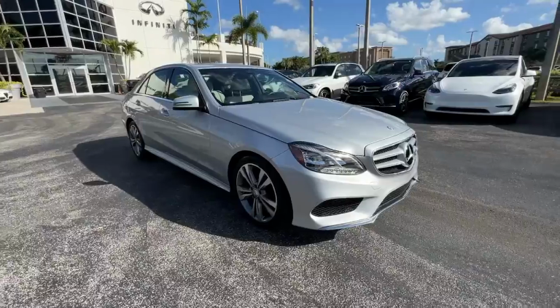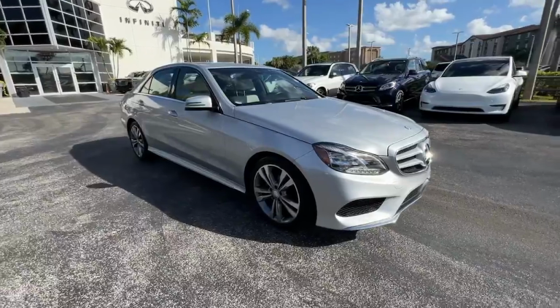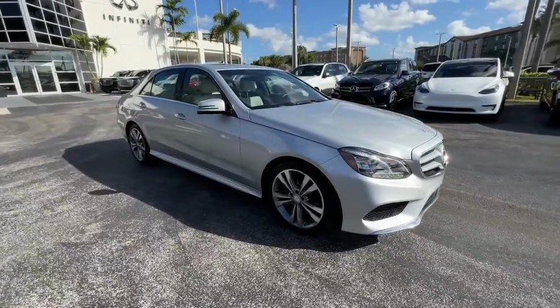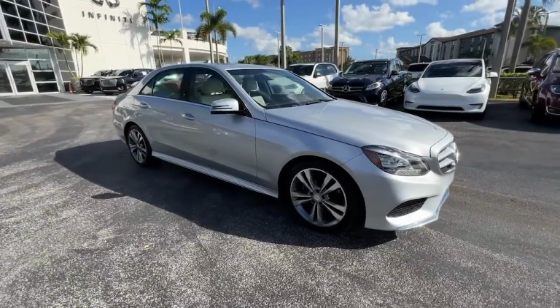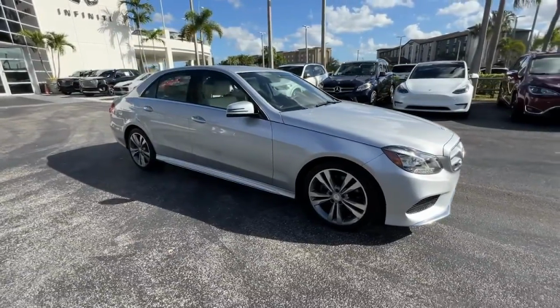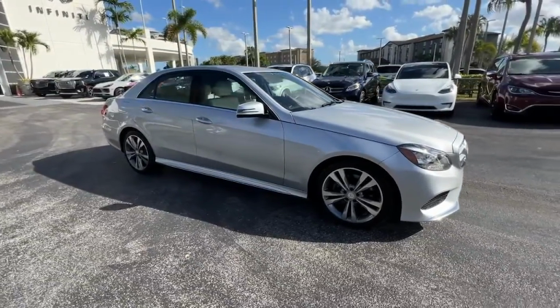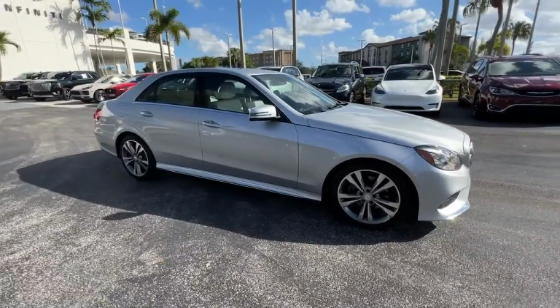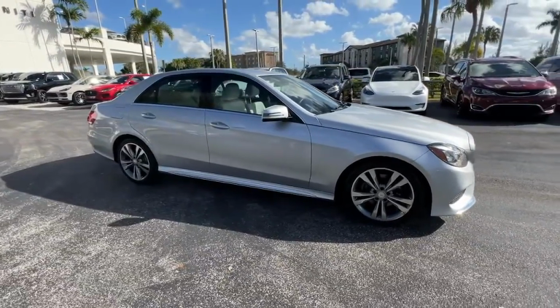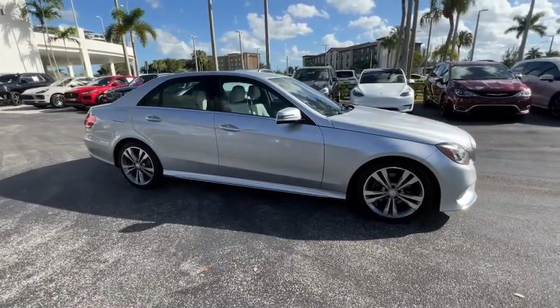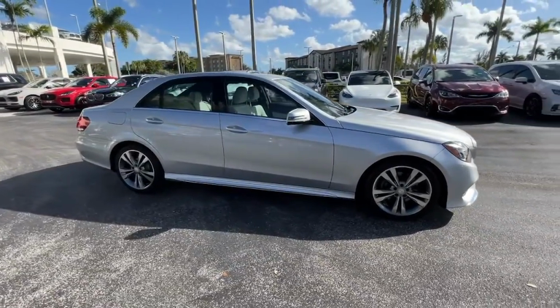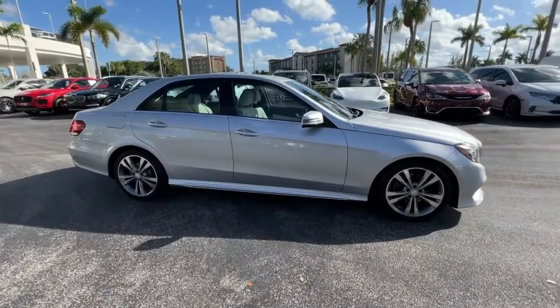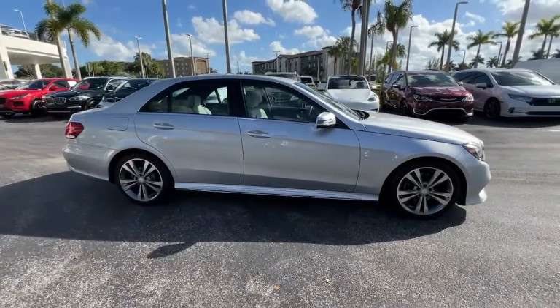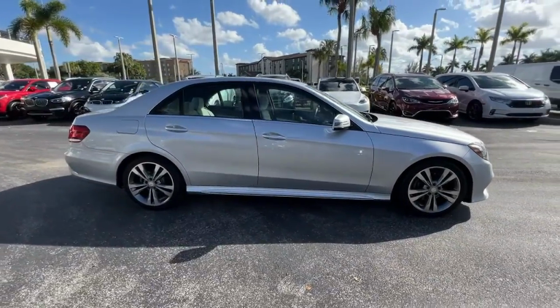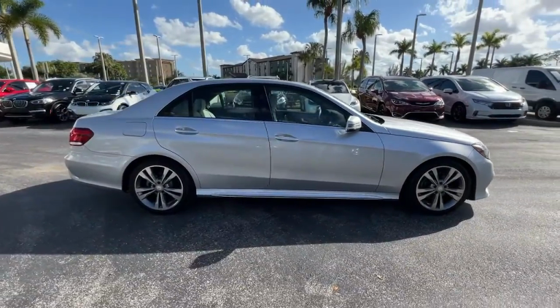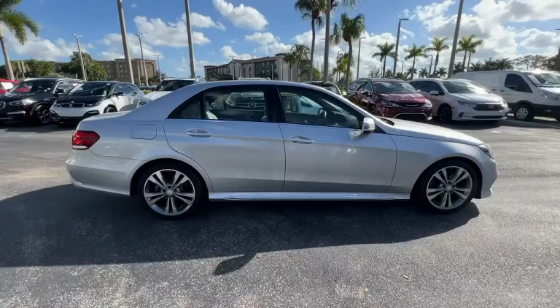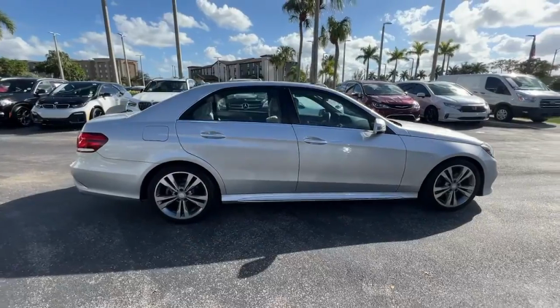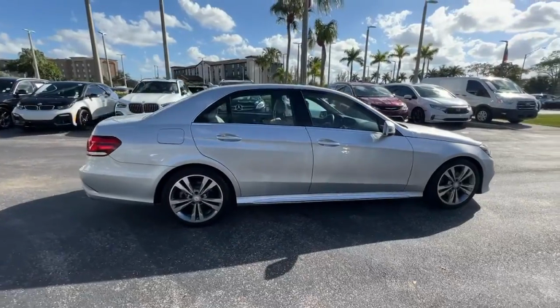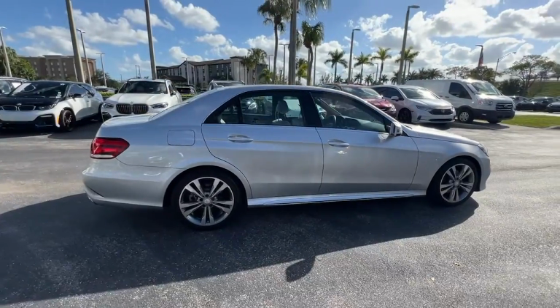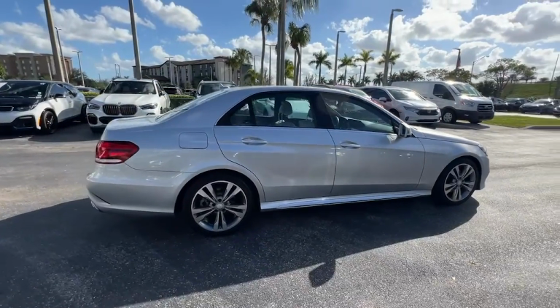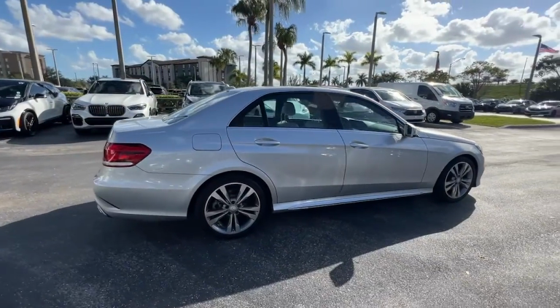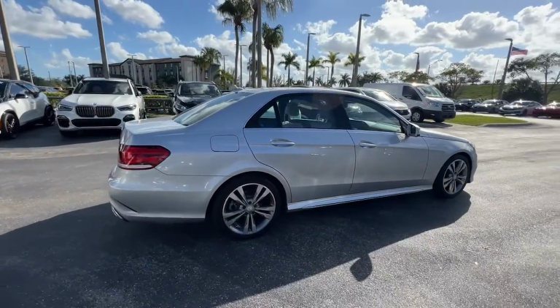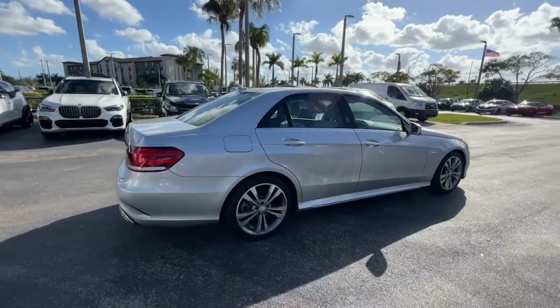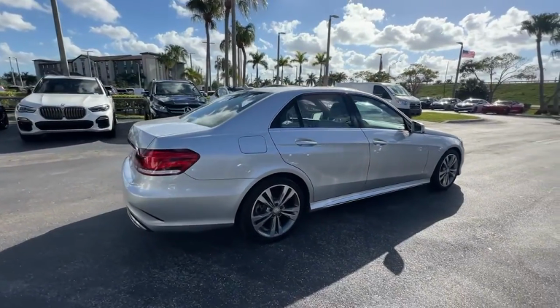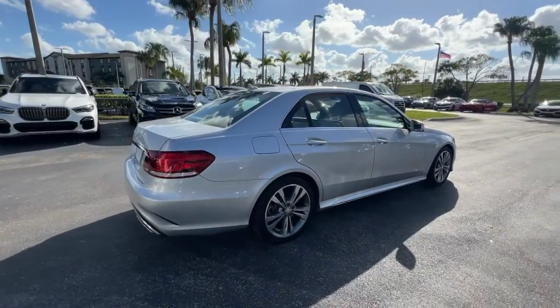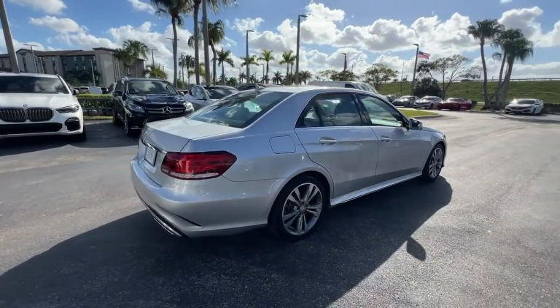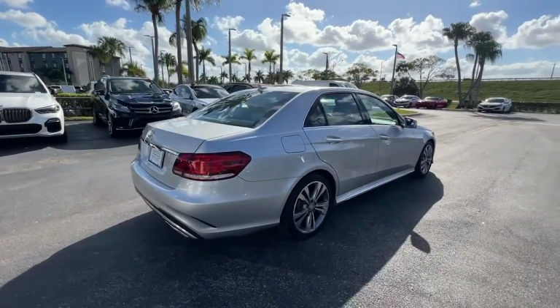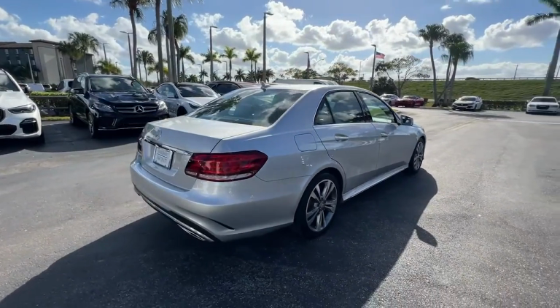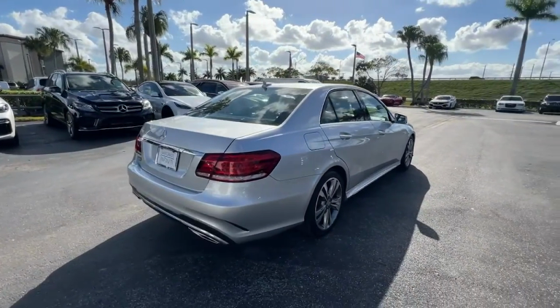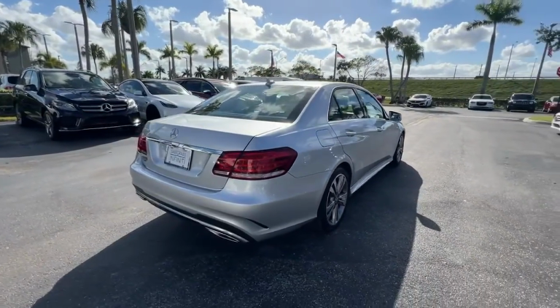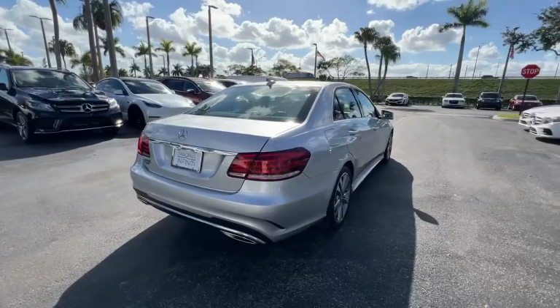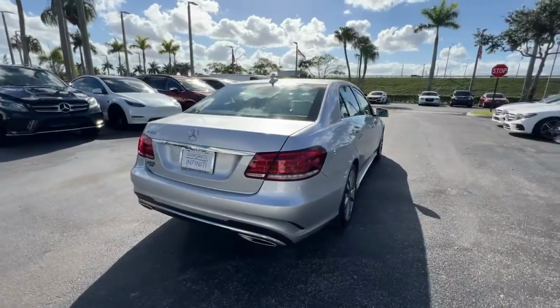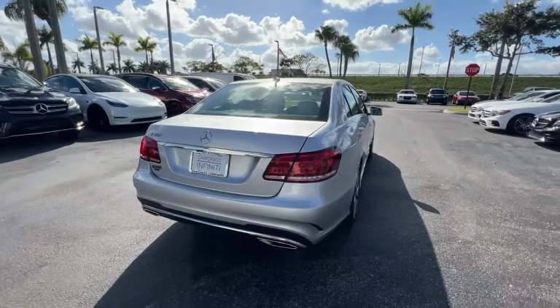You'll have love at first sight with the 2016 Mercedes-Benz E-Class. With less than 30,000 miles on the odometer, this vehicle stands out from the rest.